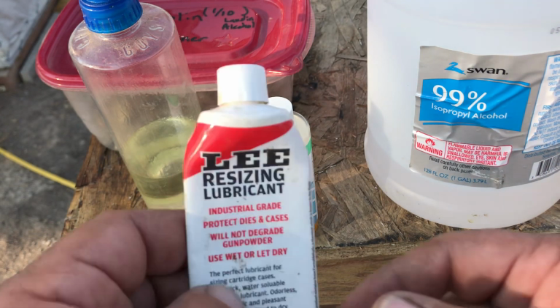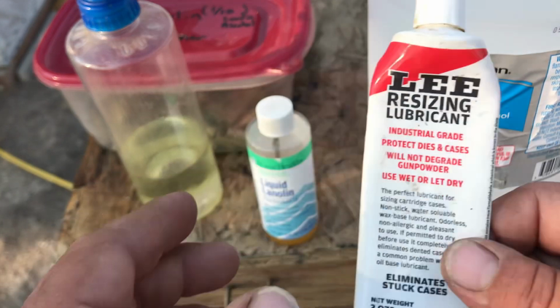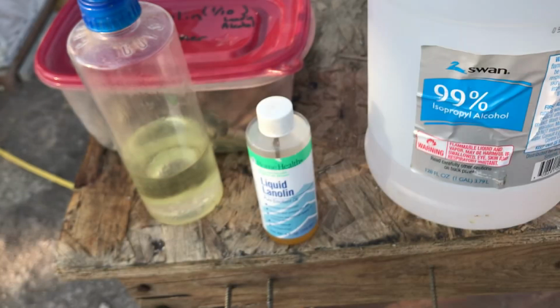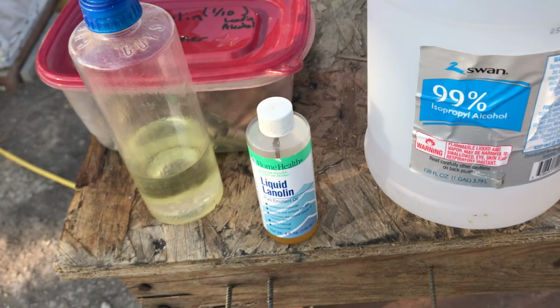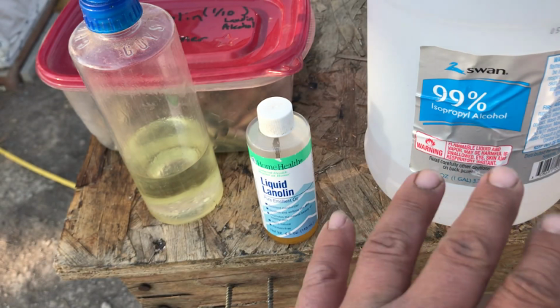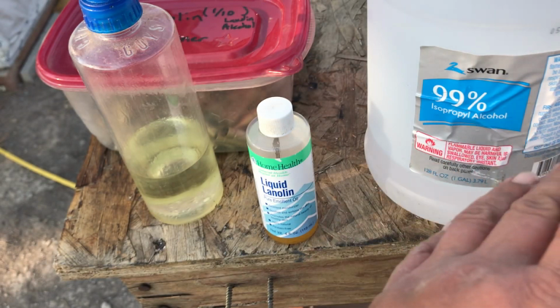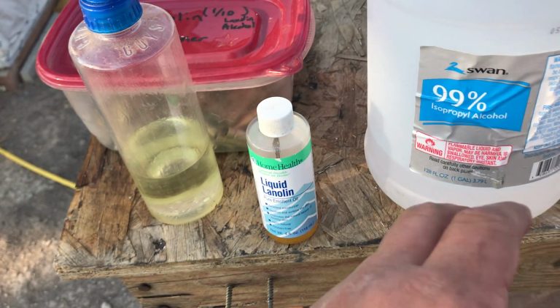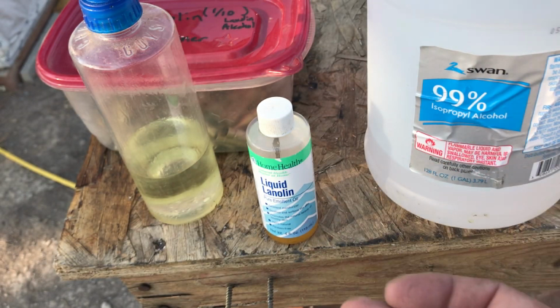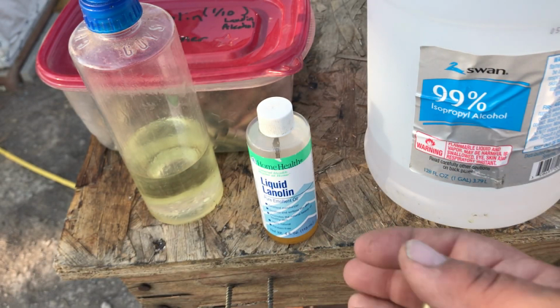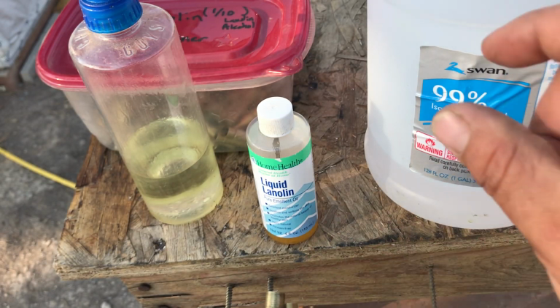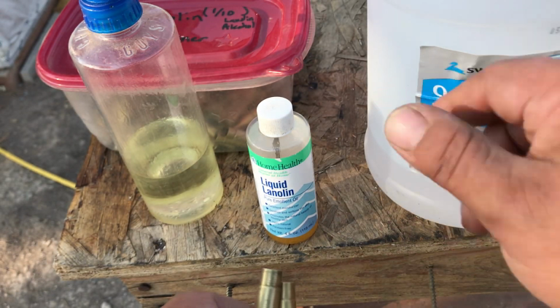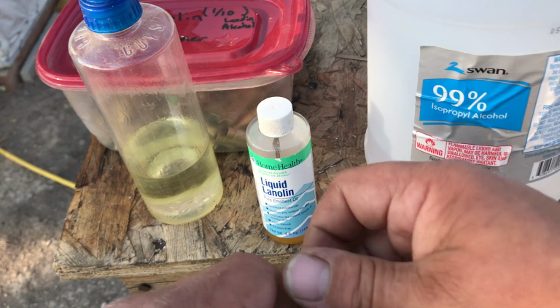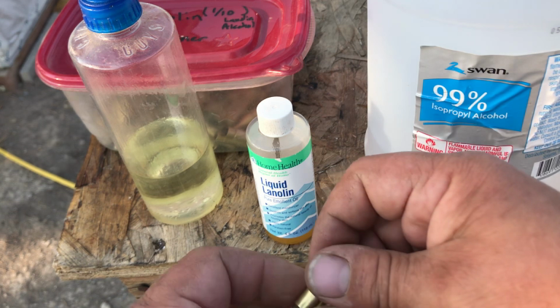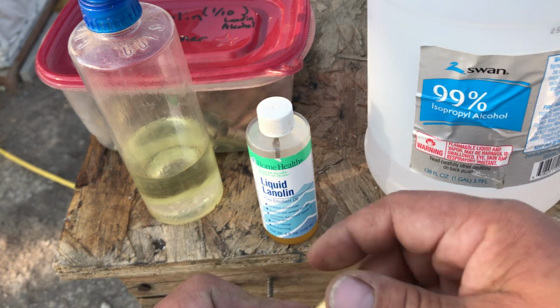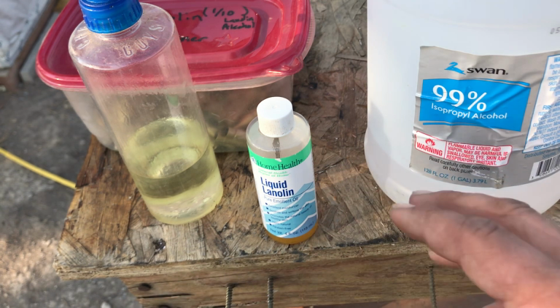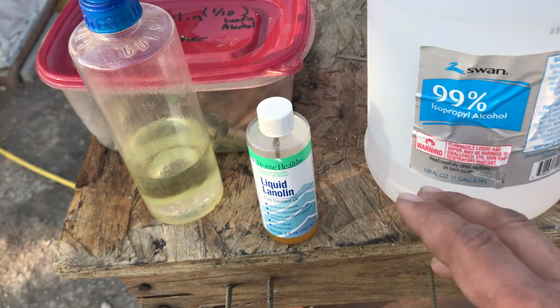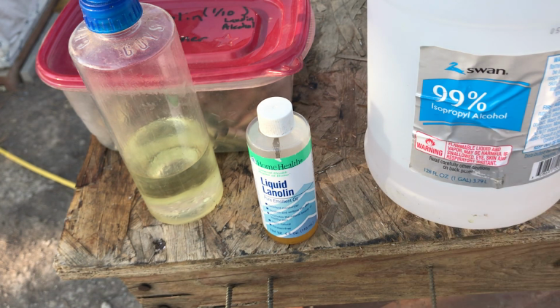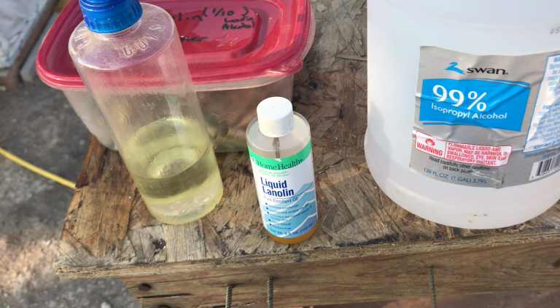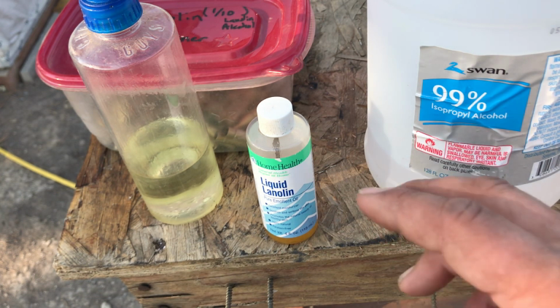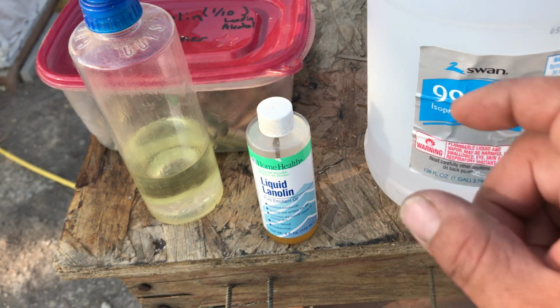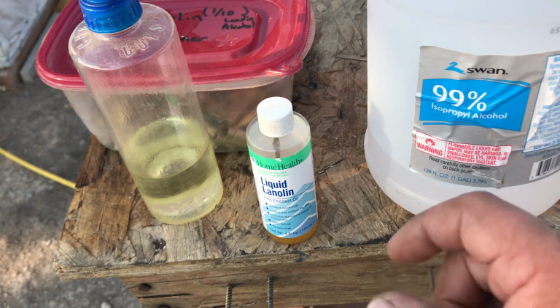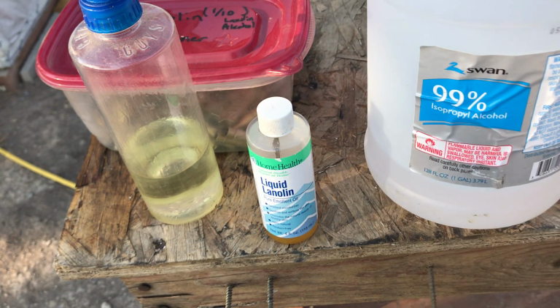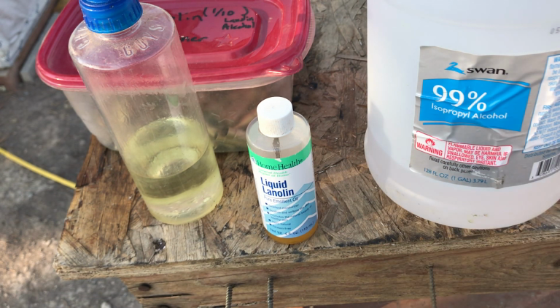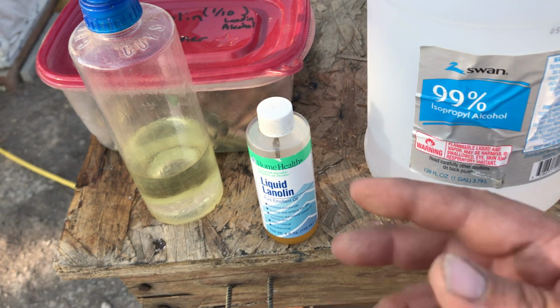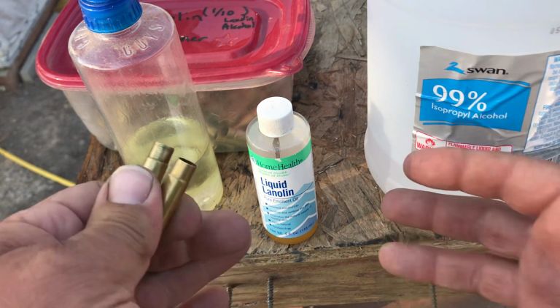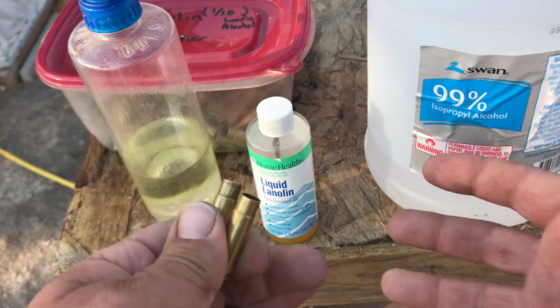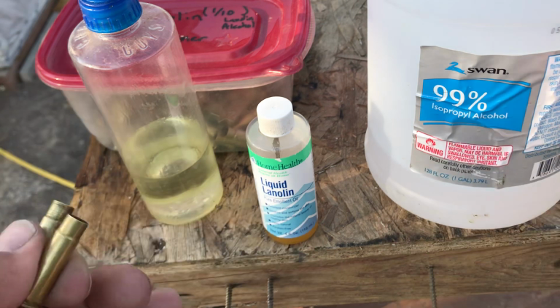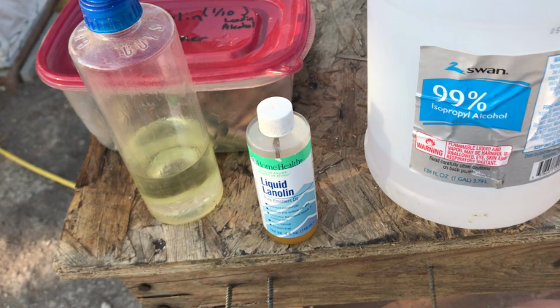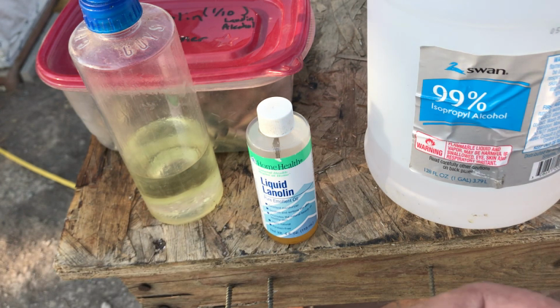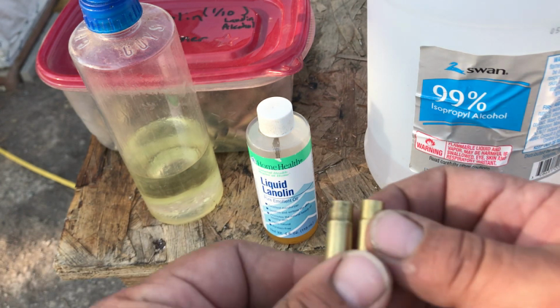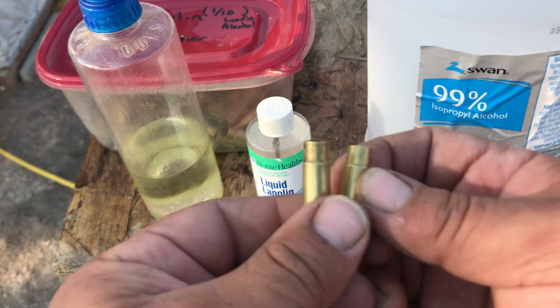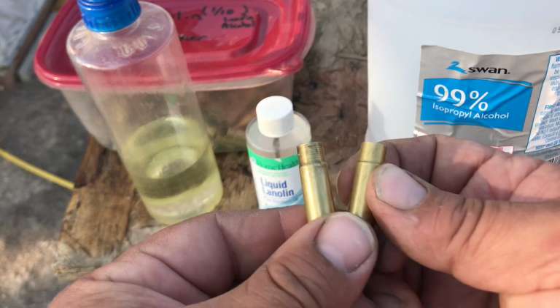It also helps removing those oil-based lubricants if you add just maybe a tablespoon or so of paint thinner inside your corn cob media, and it'll help really polish up and remove that oil-based lube.